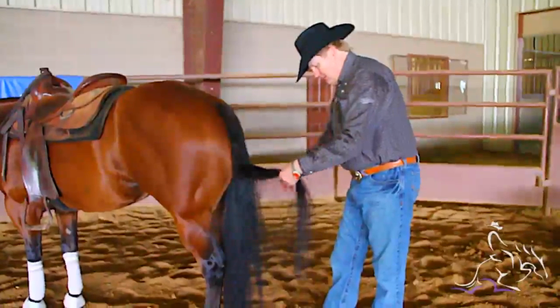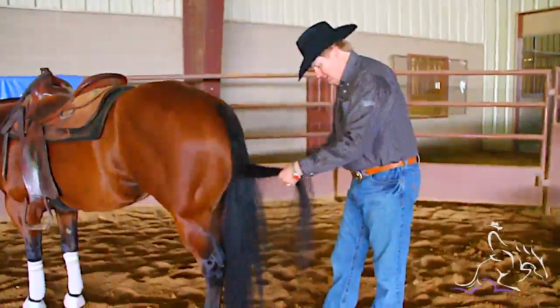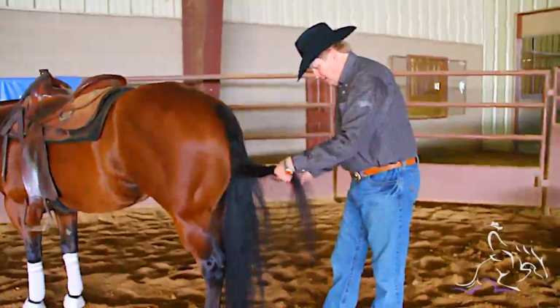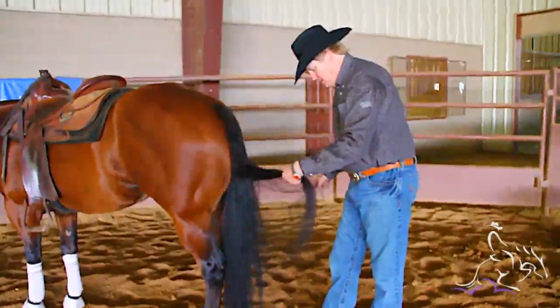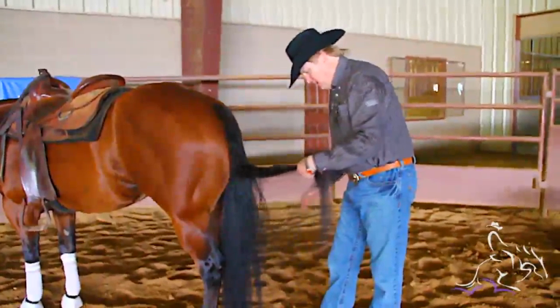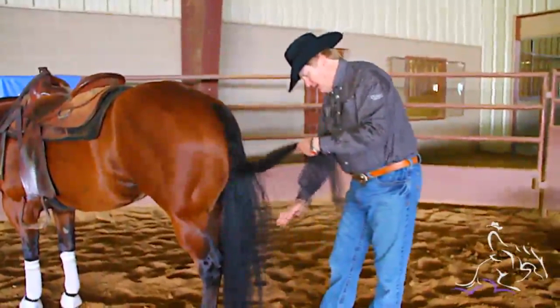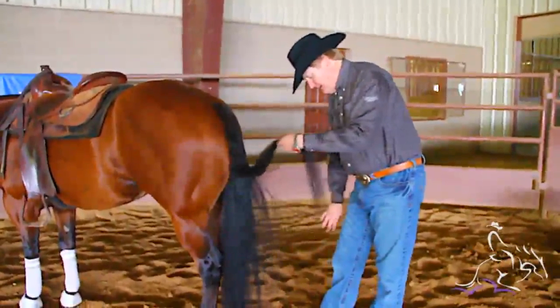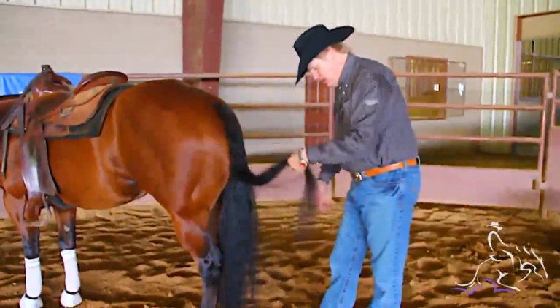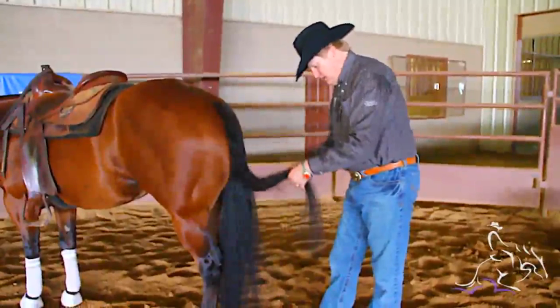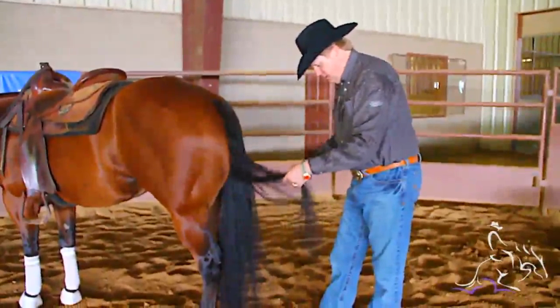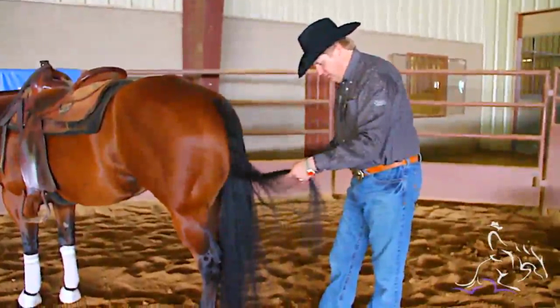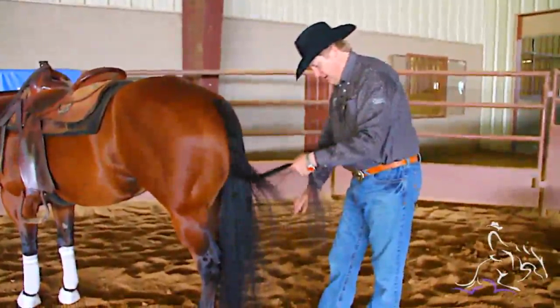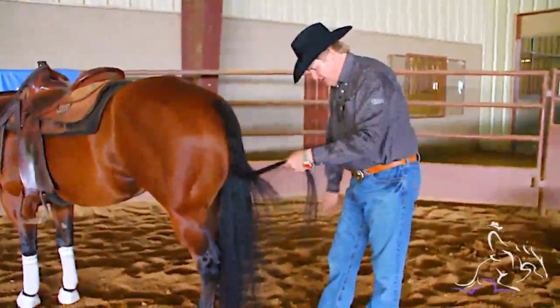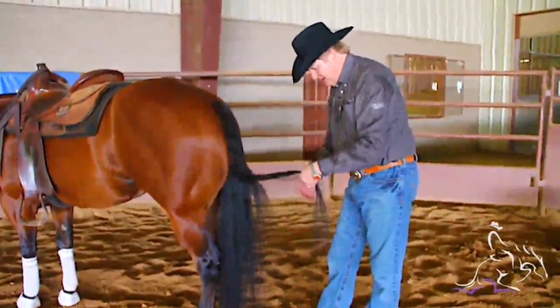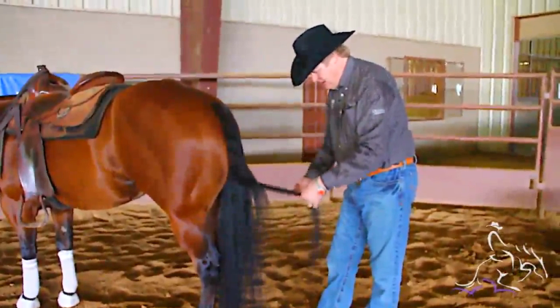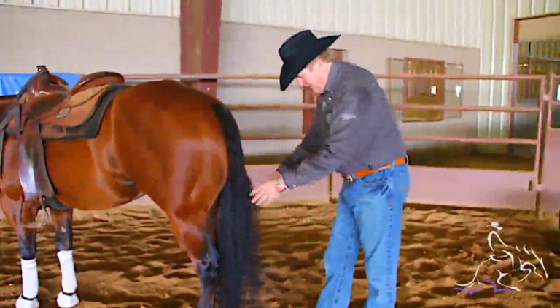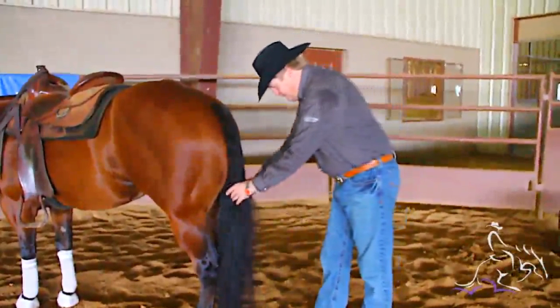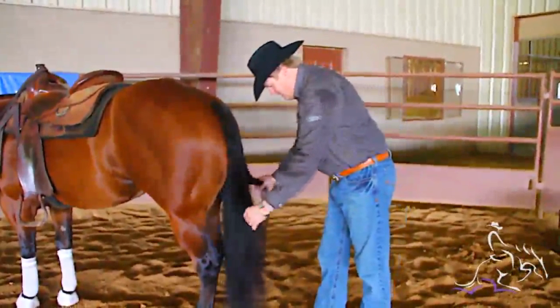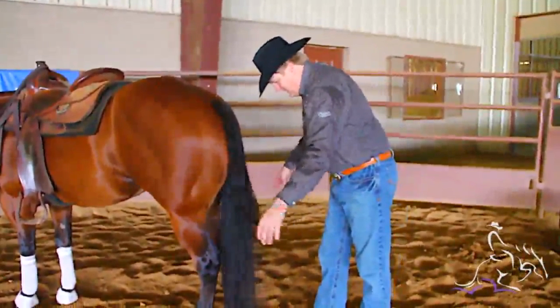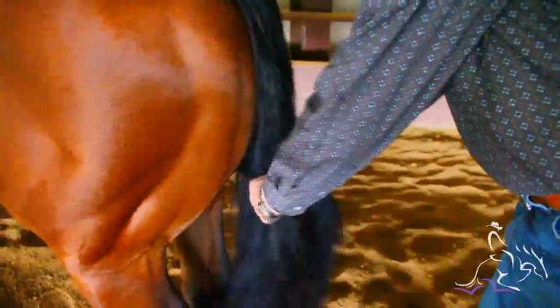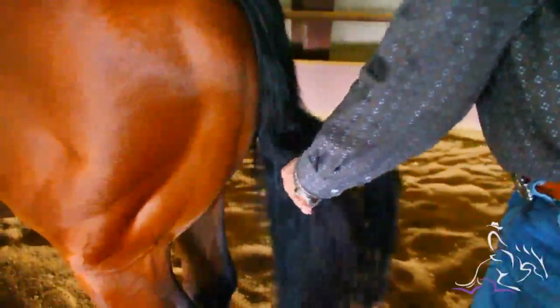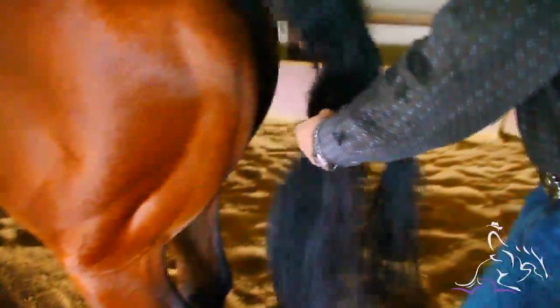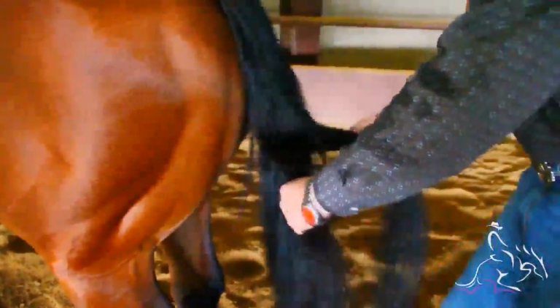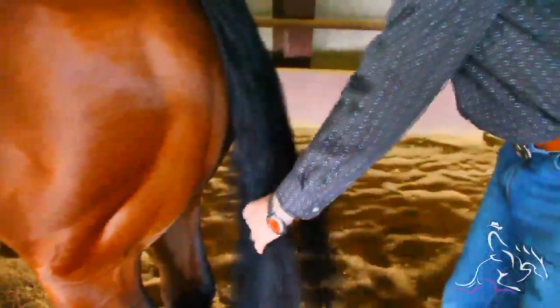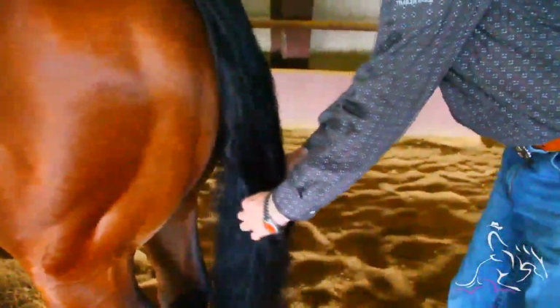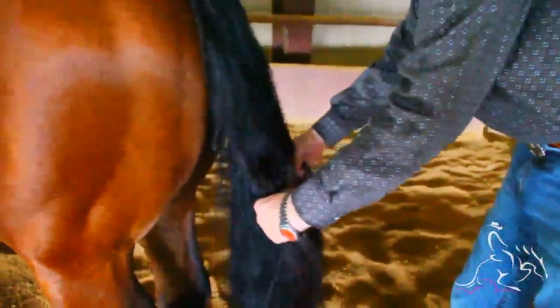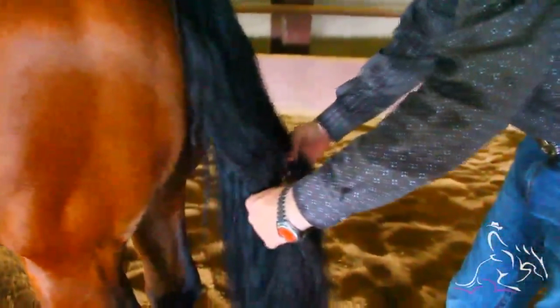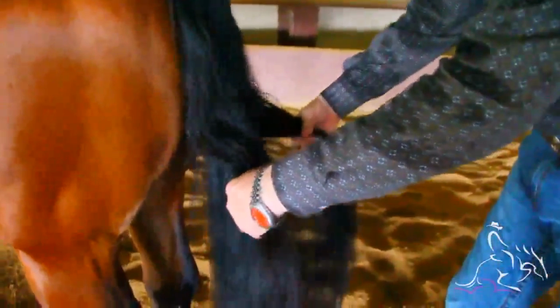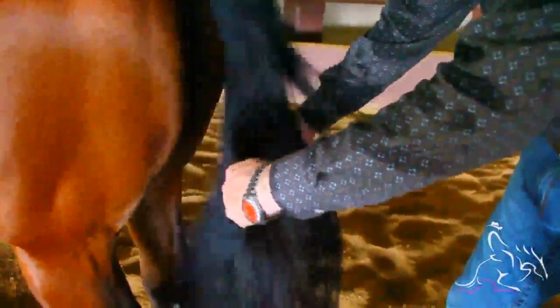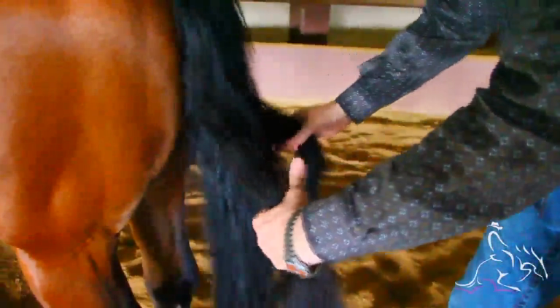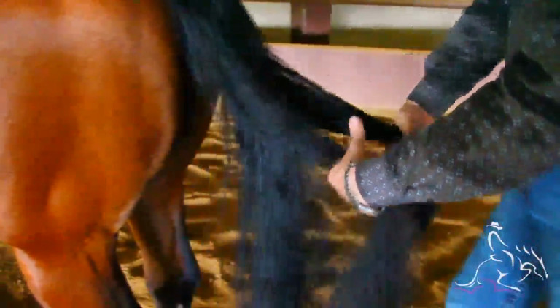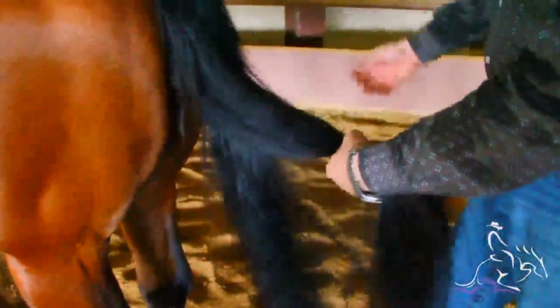Make sure that you've got all the knots out and just go through them real light with your hand like that. Then I've got my tail in three equal parts and I'll just braid it up.